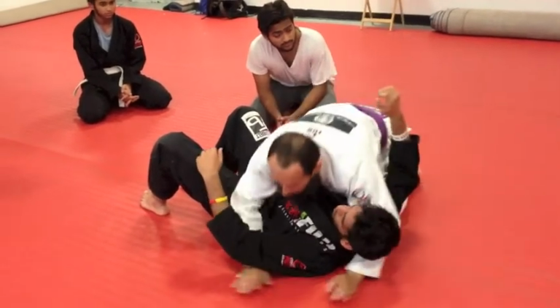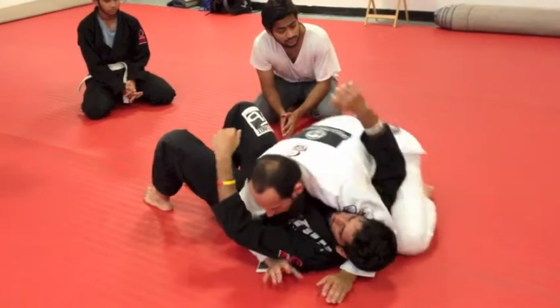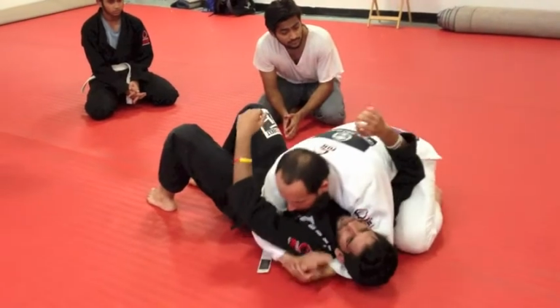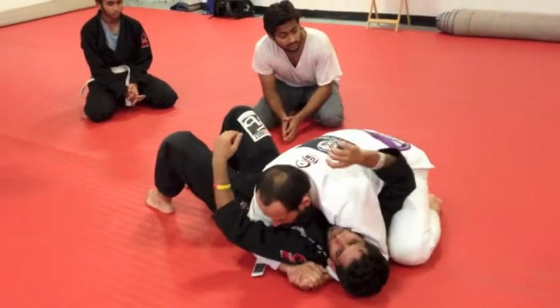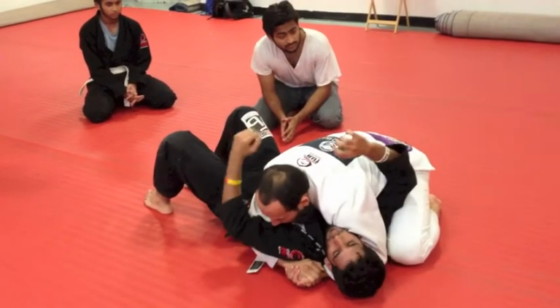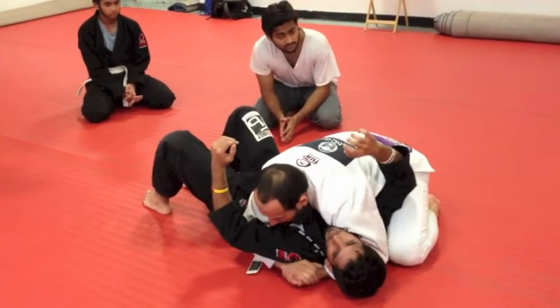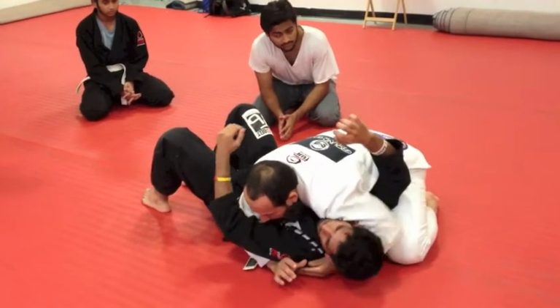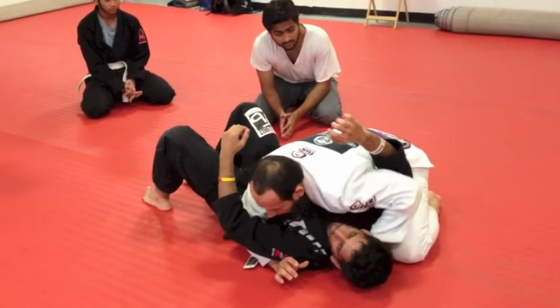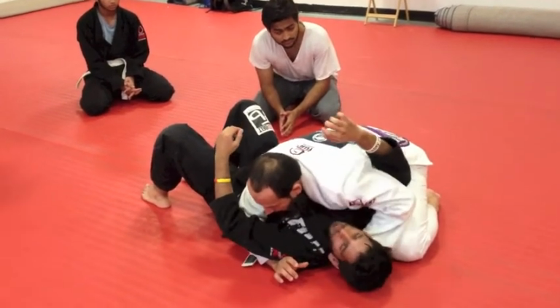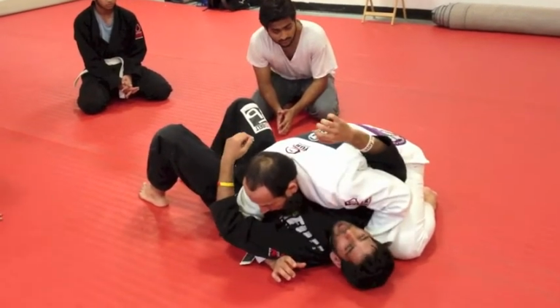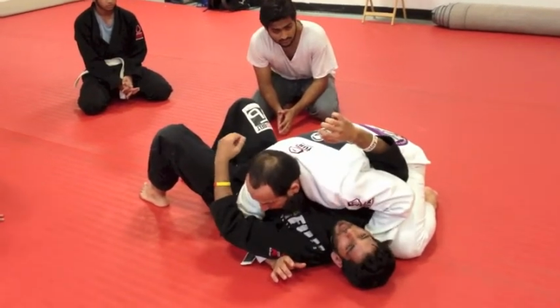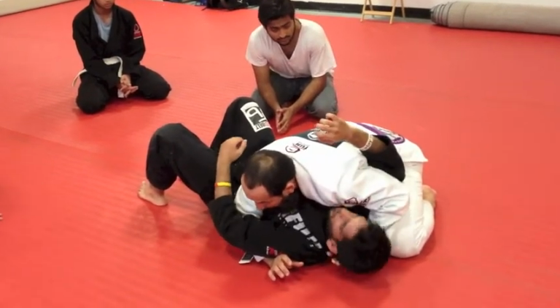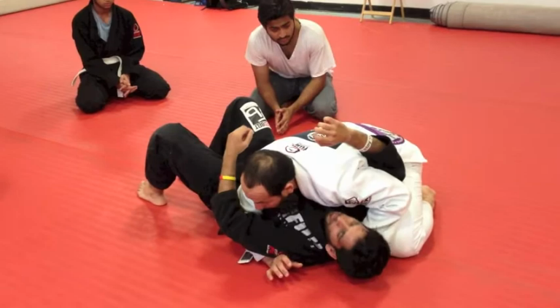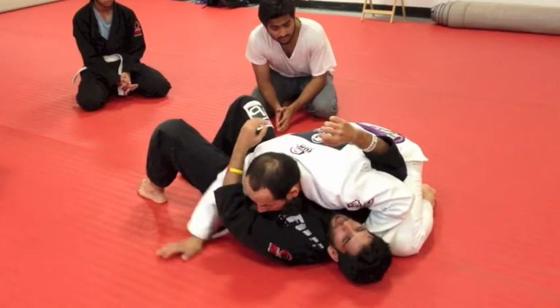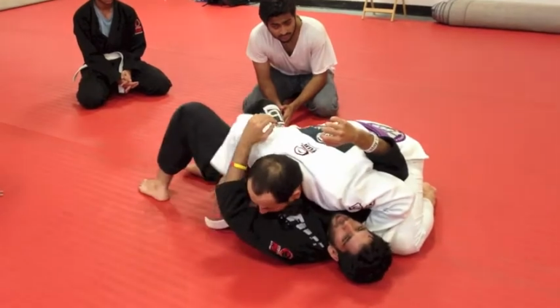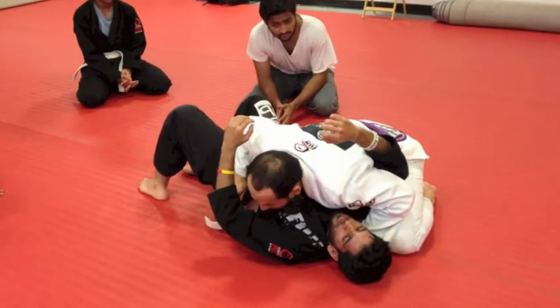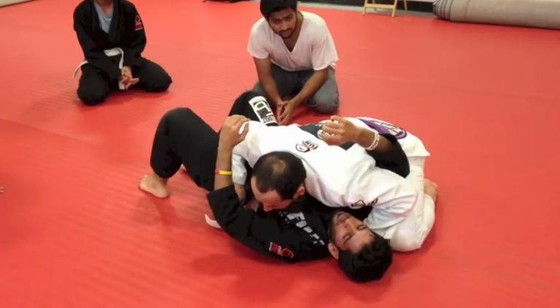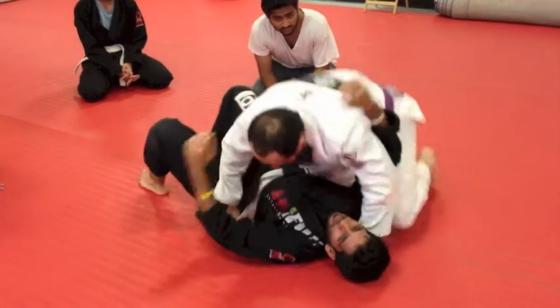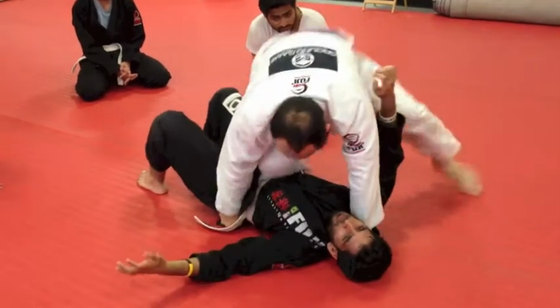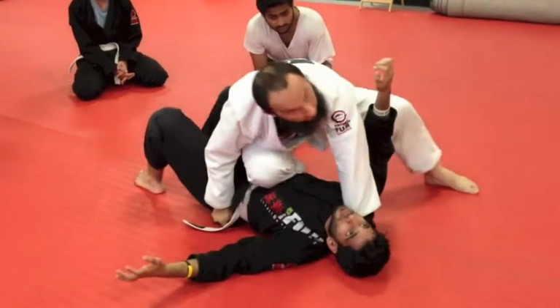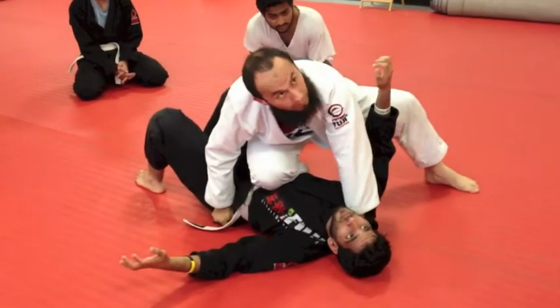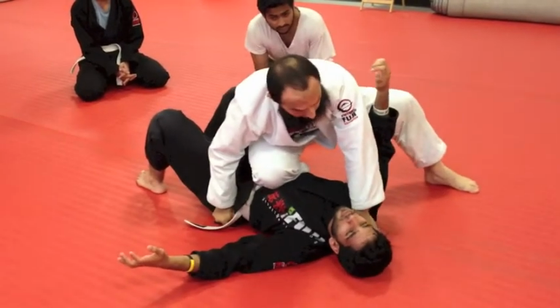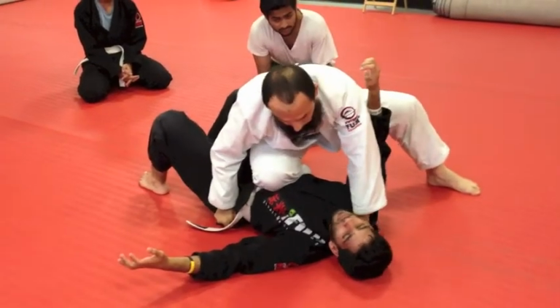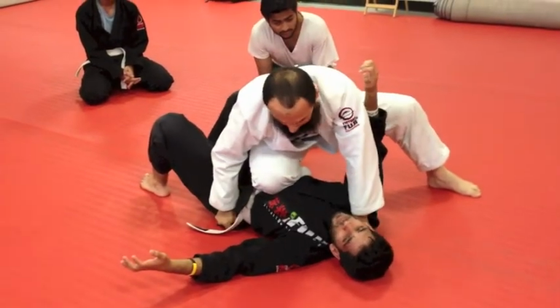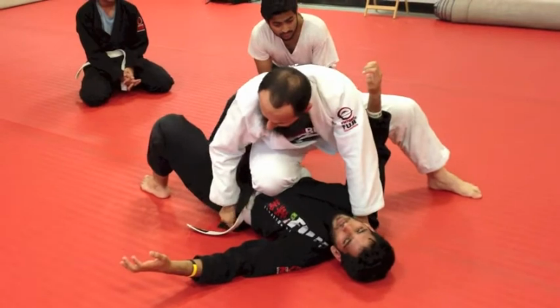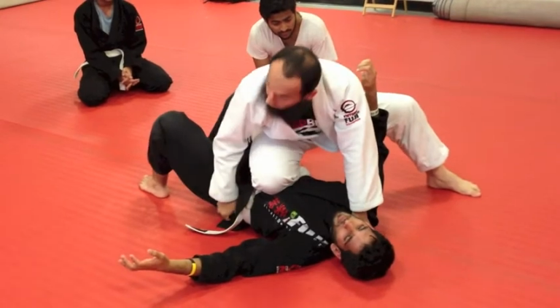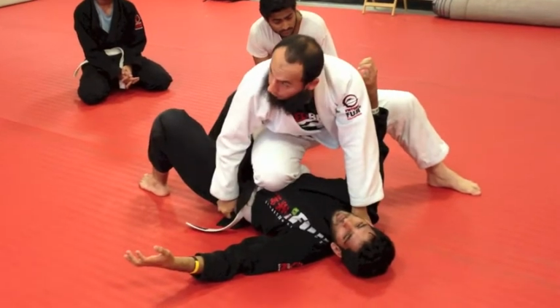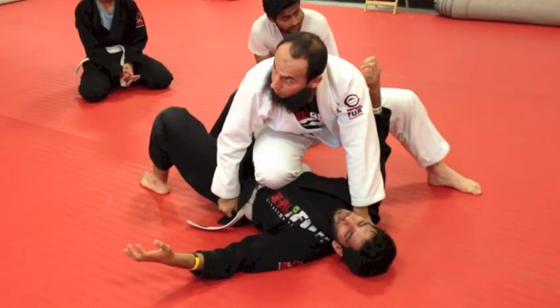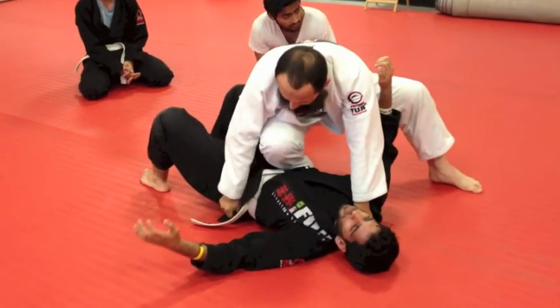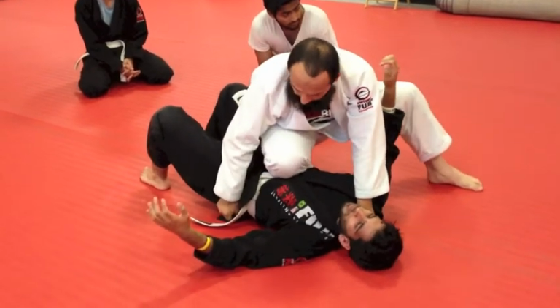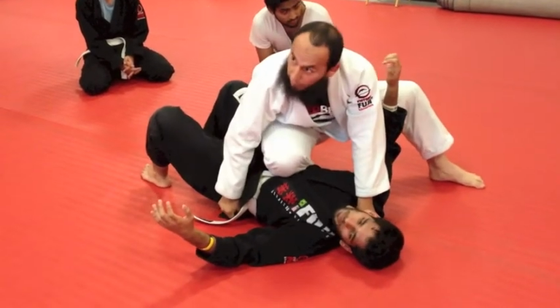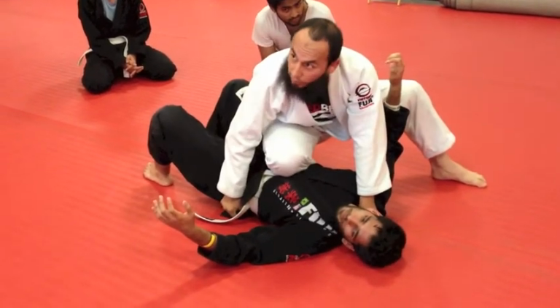Side control — back of the lapel, back of the collar, on the pants. Are you using your thumb? Yeah, thumb in all the time. Hold it in. Be nice — right now we're just practicing.